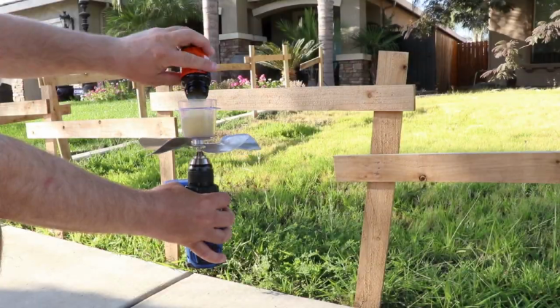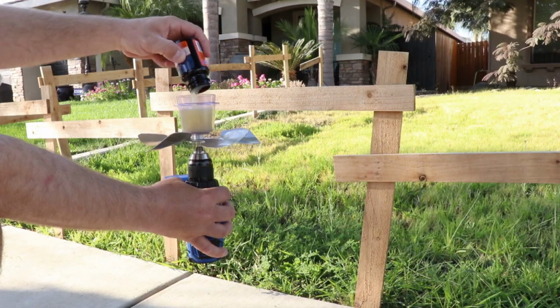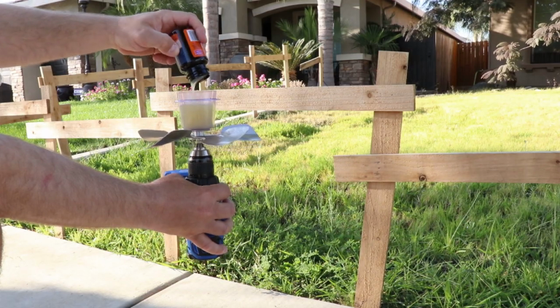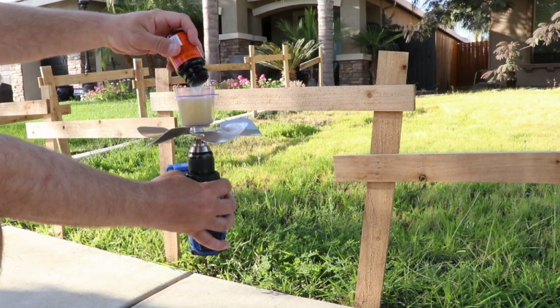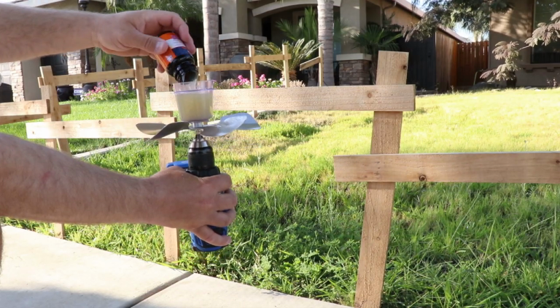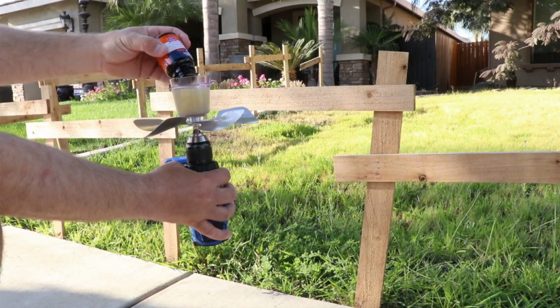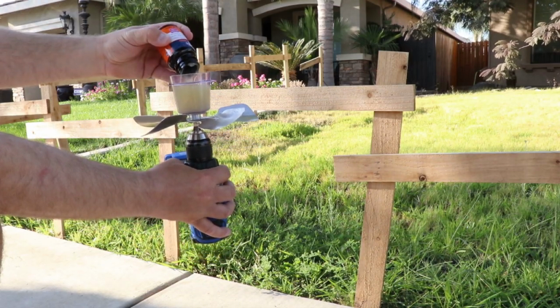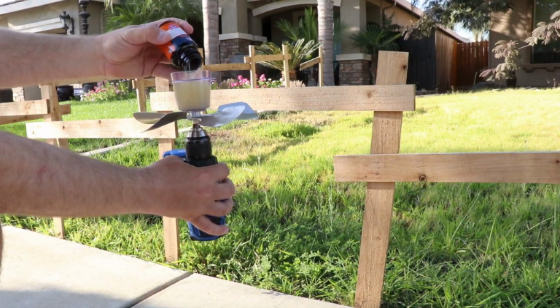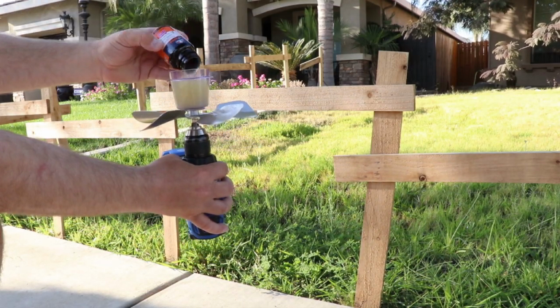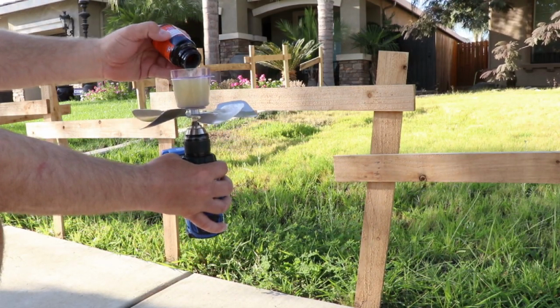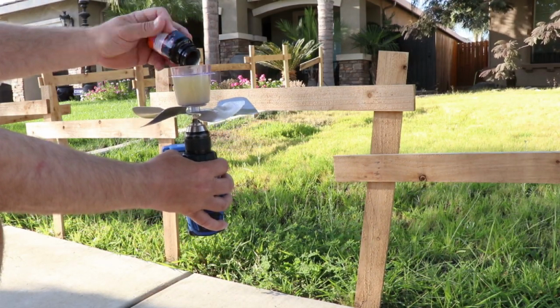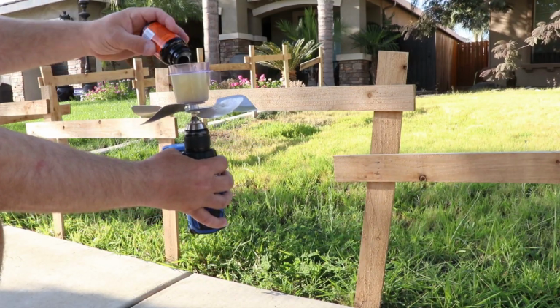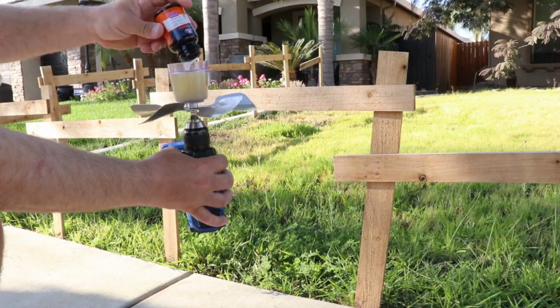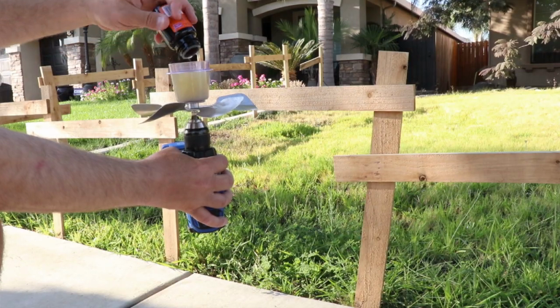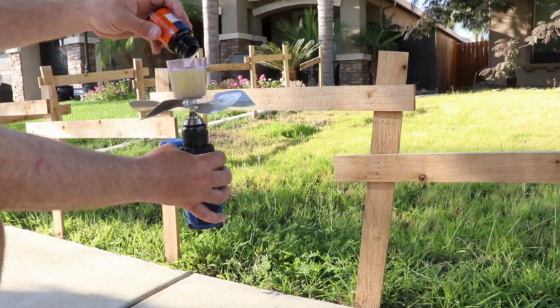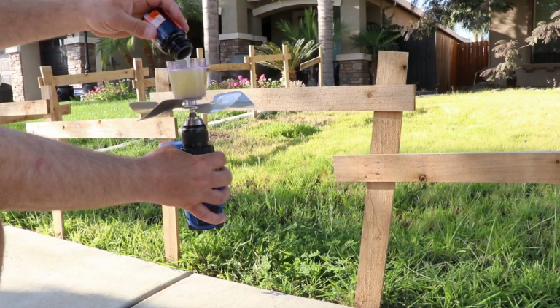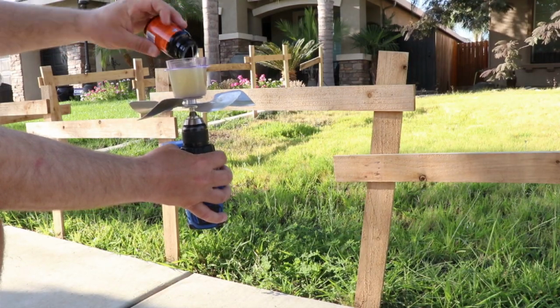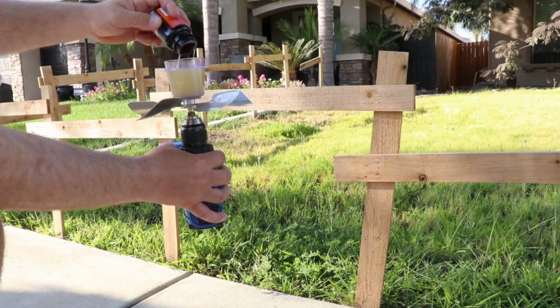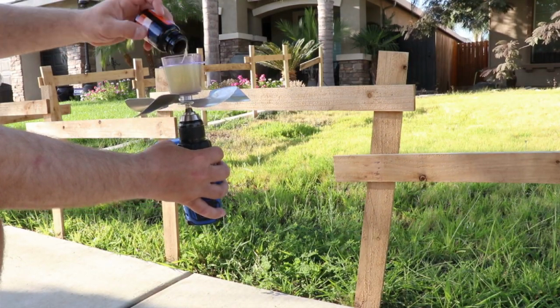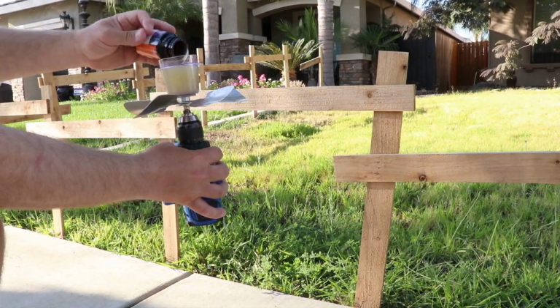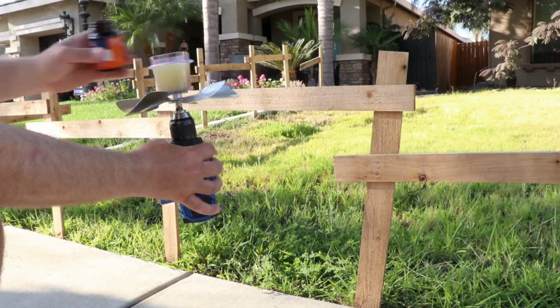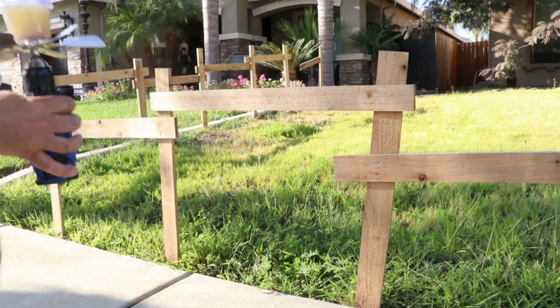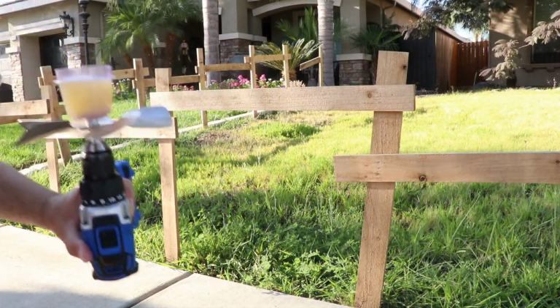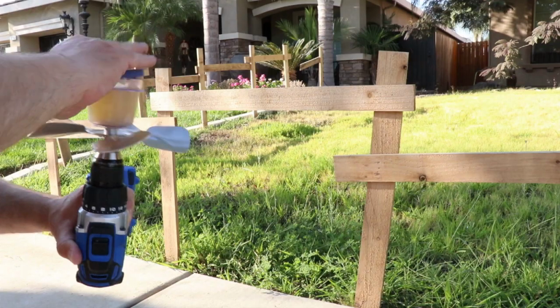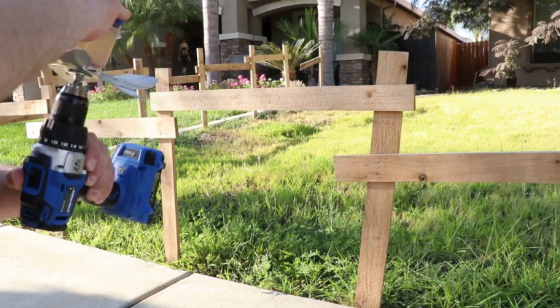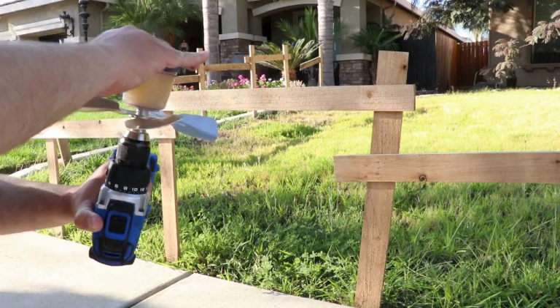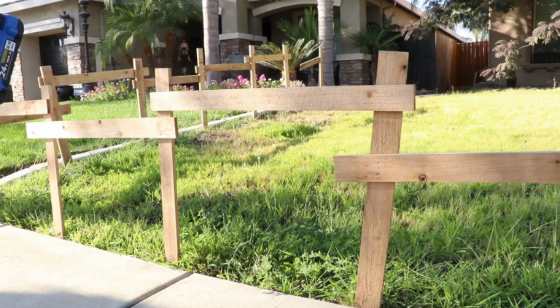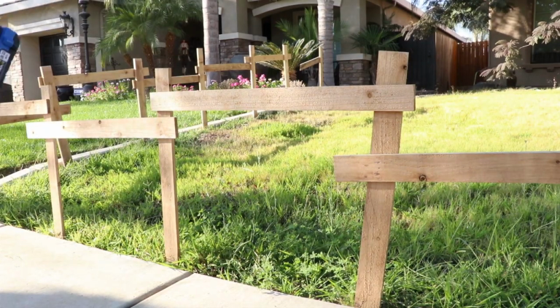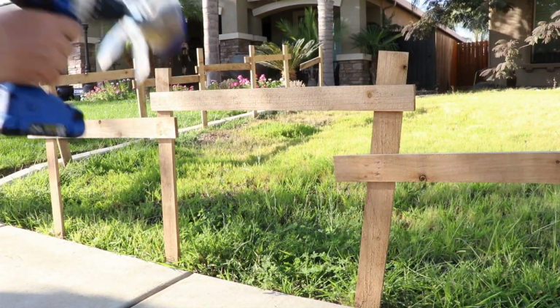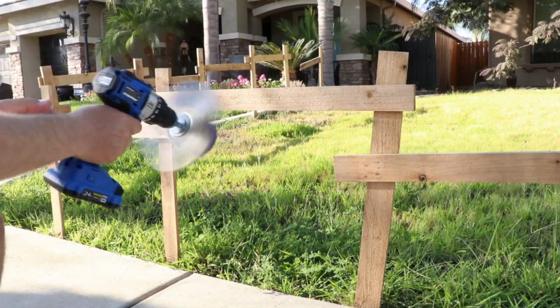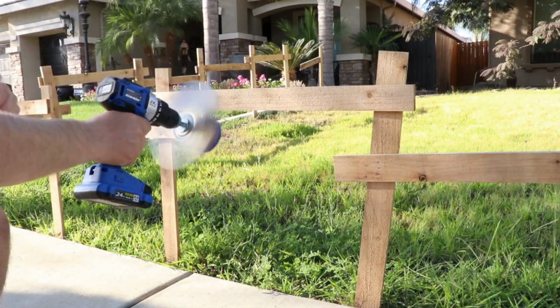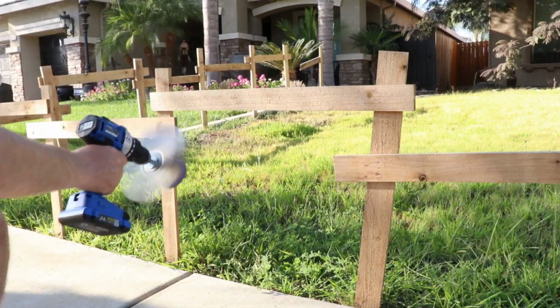We're now prepping our DIY web gun by pouring rubber cement into a Tupperware container. This one basically uses any type of drill with an HVAC fan and rubber cement in a container with two very small holes drilled at the very top.